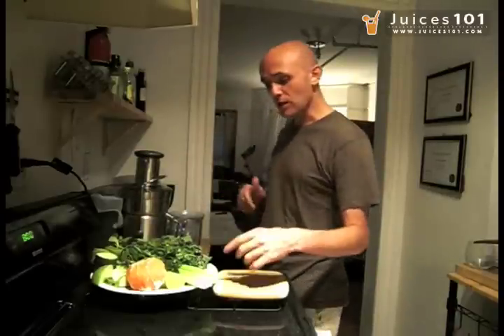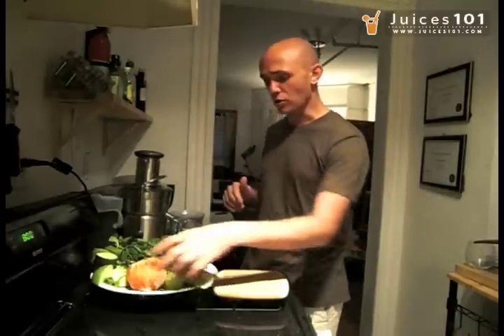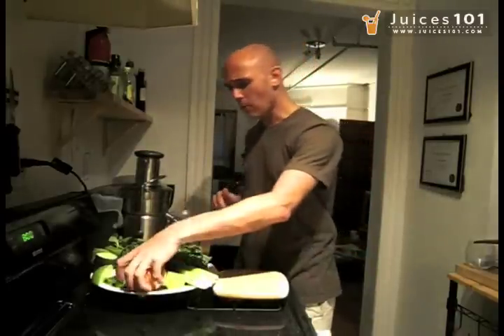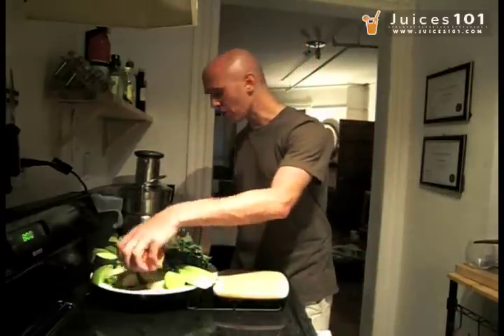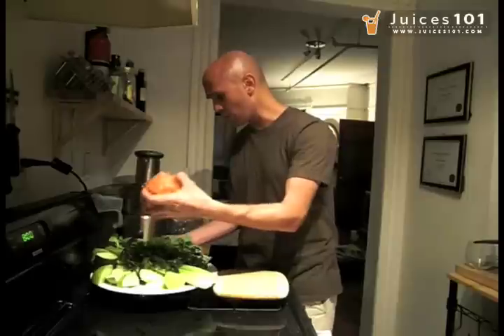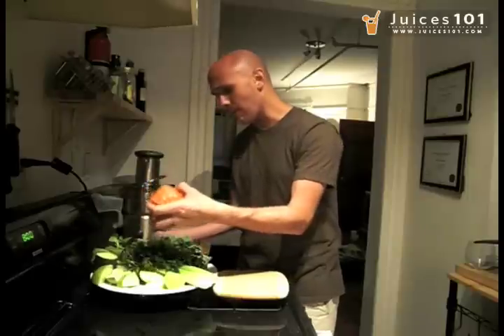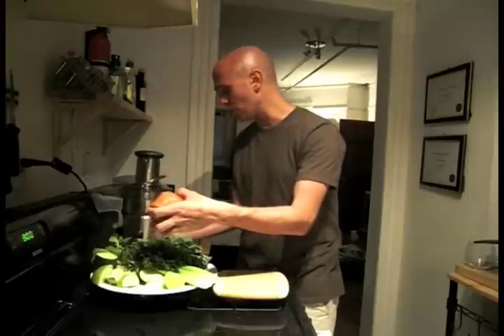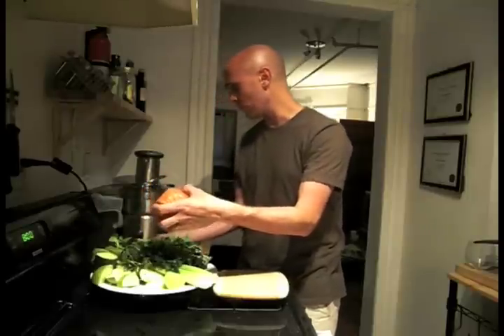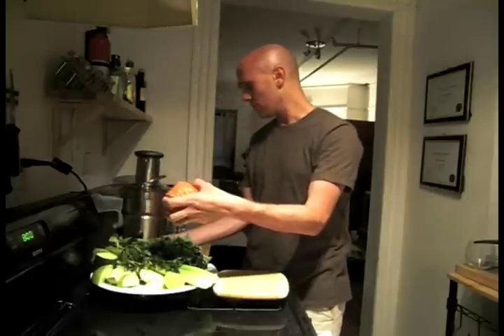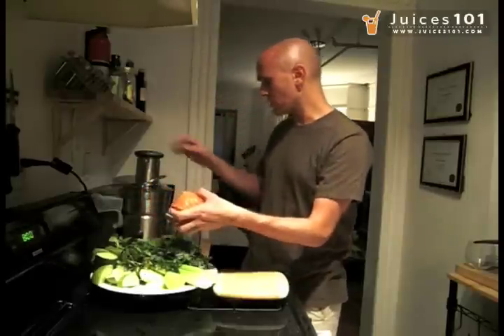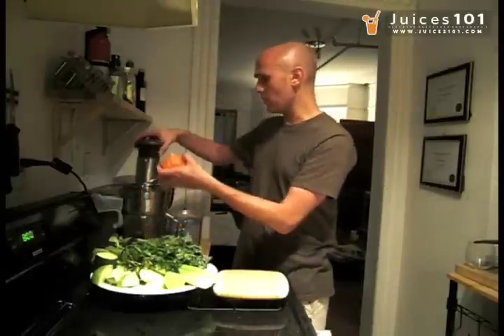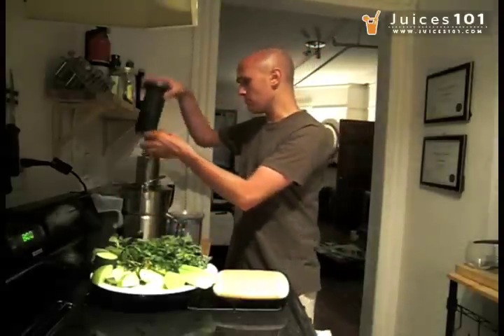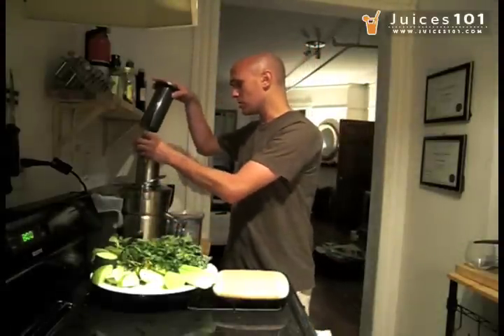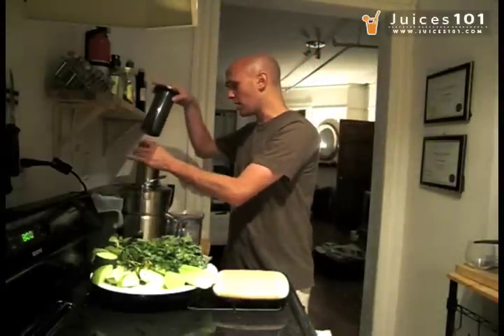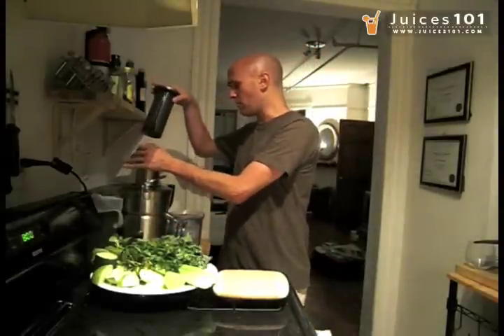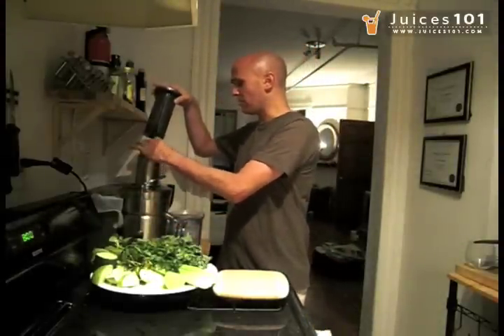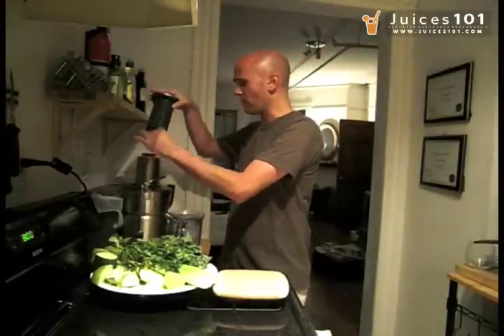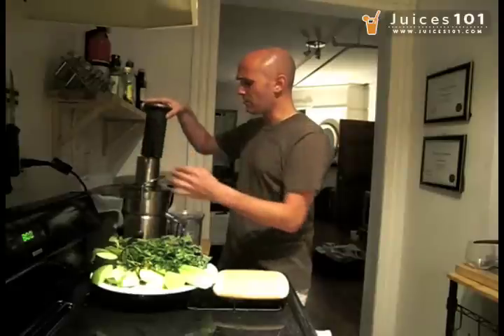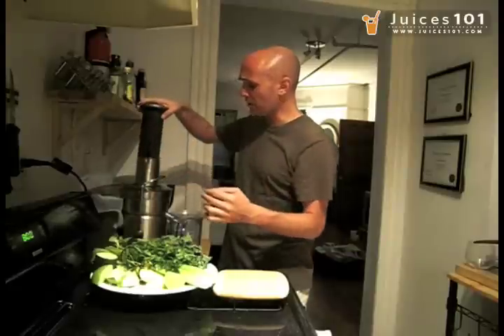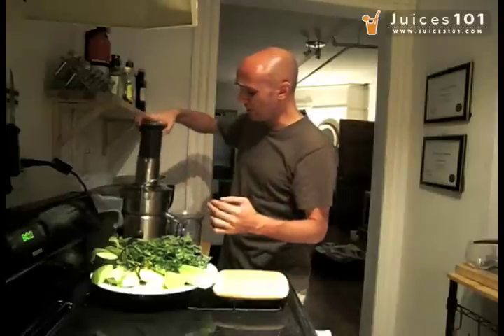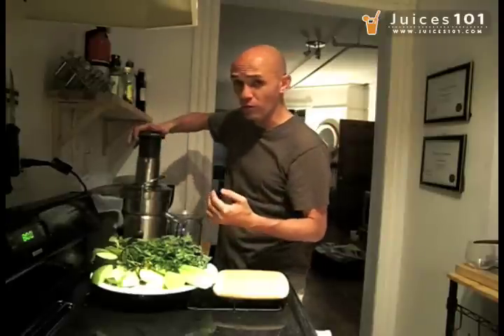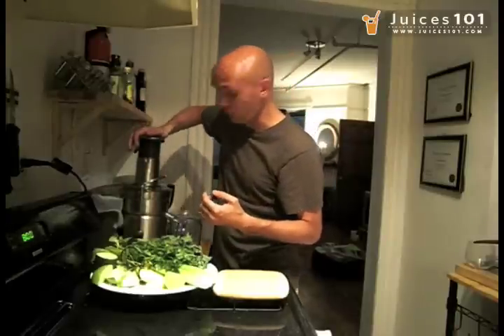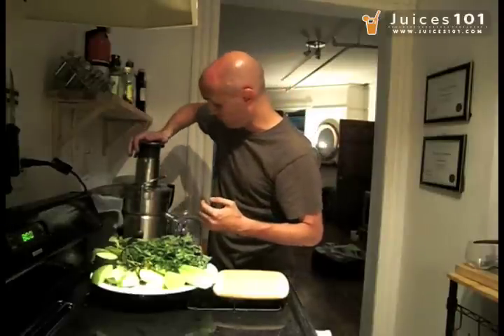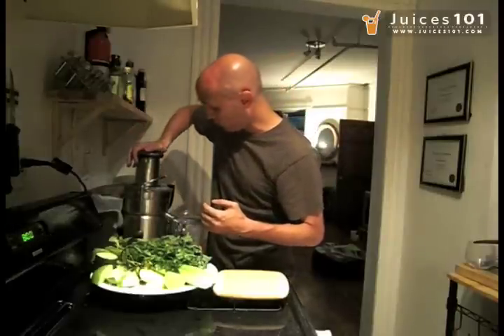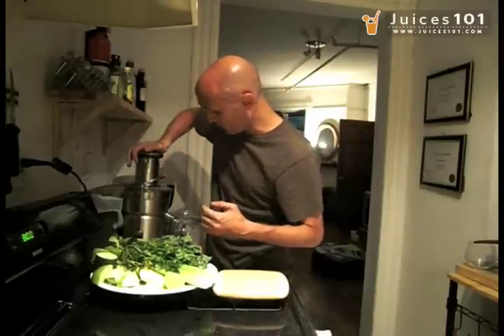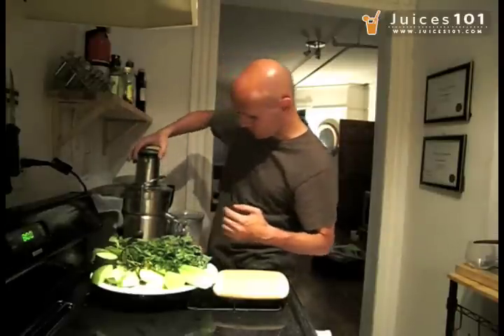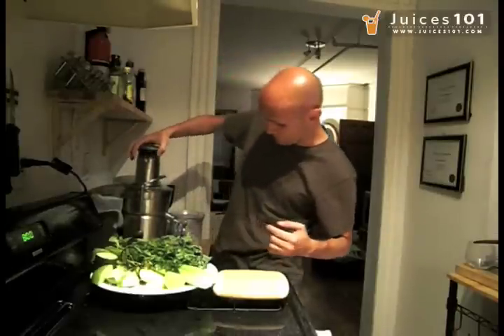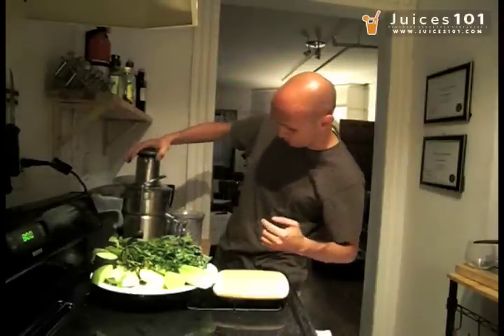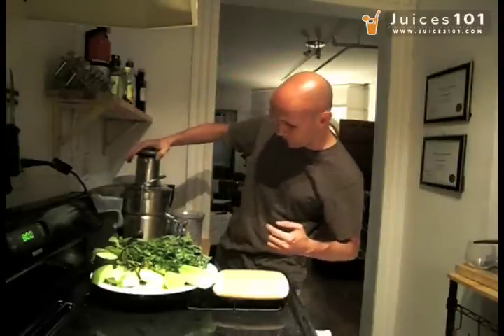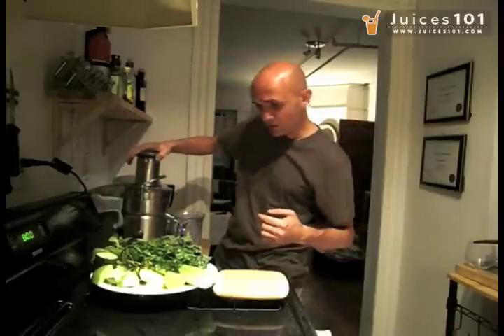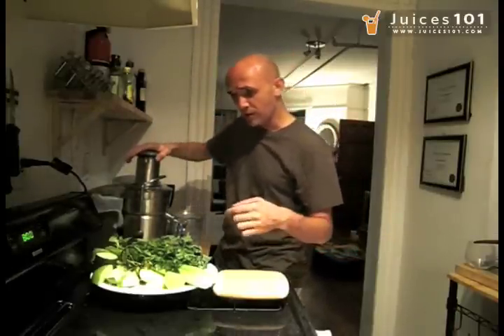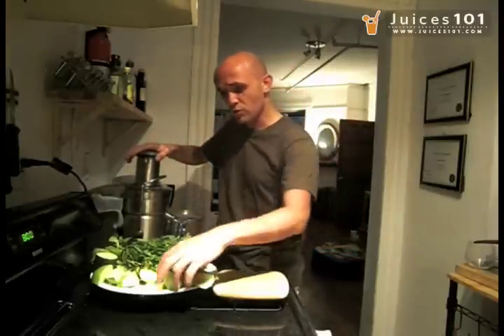I'm going to start actually with the grapefruit here, which I'm simply going to slide into the Breville. The Breville can take a whole grapefruit in one piece — you can see how beautifully it's doing.